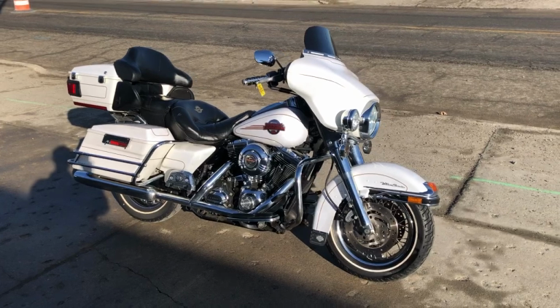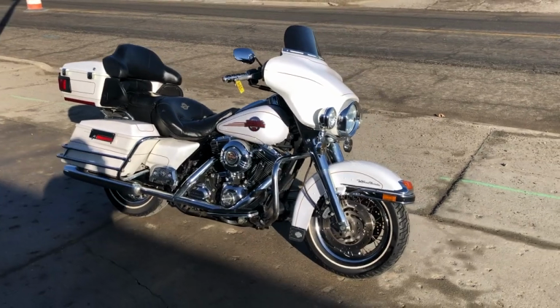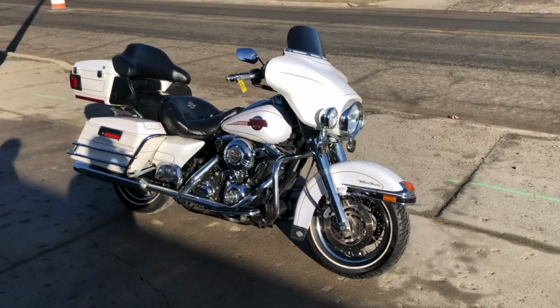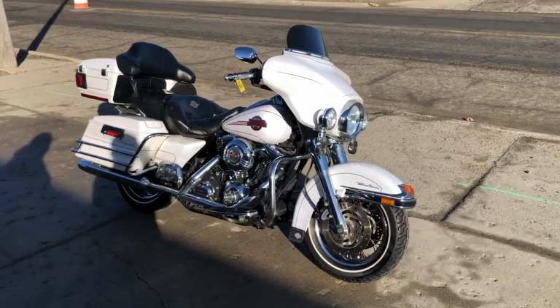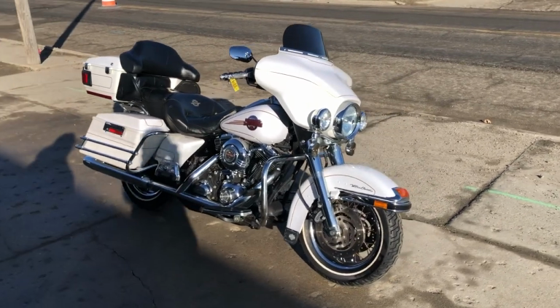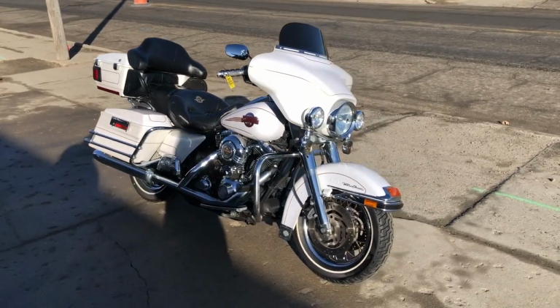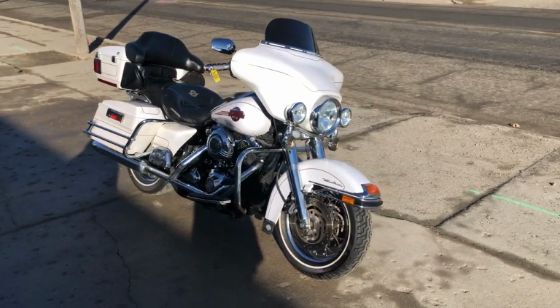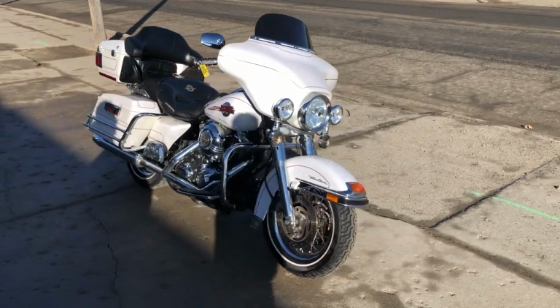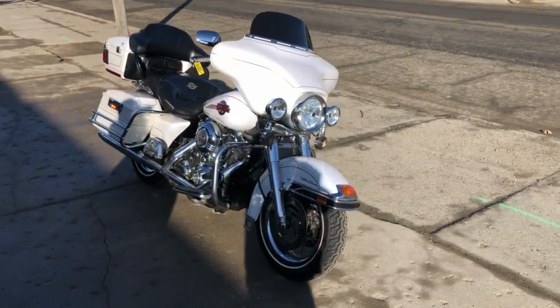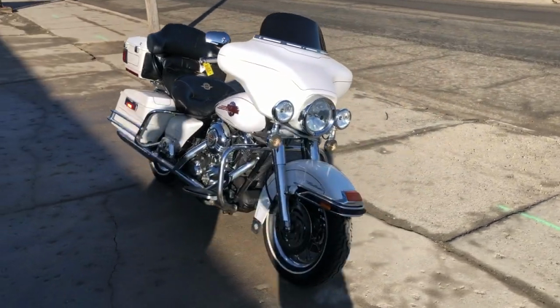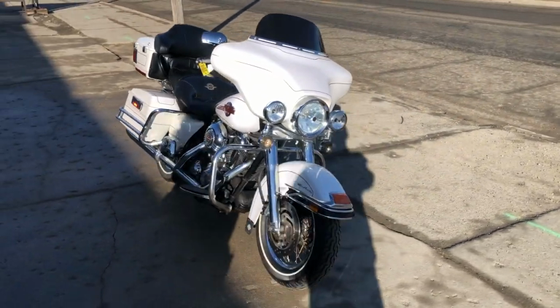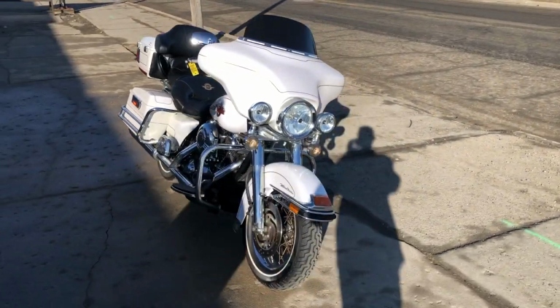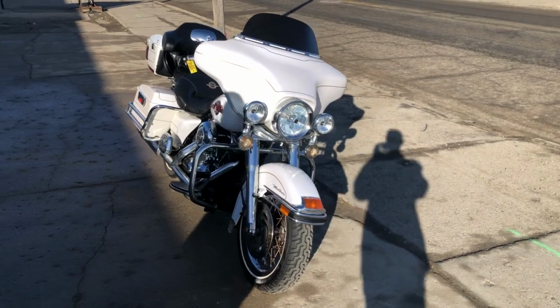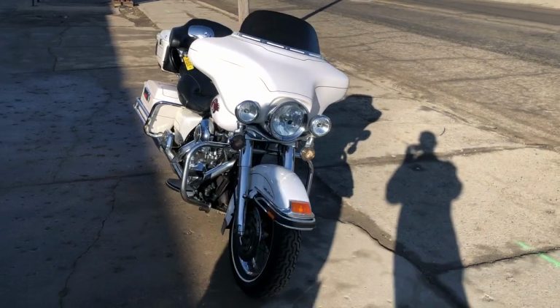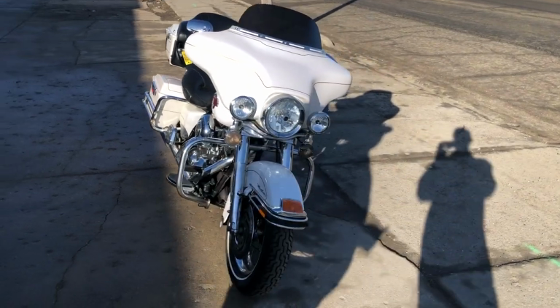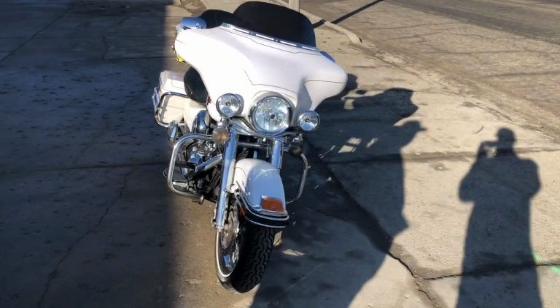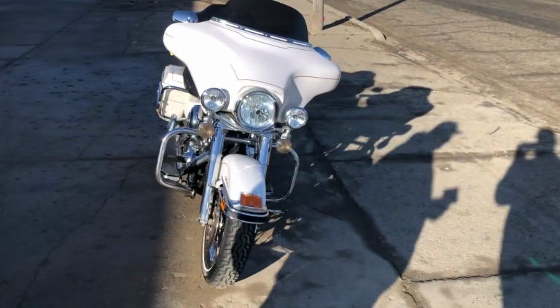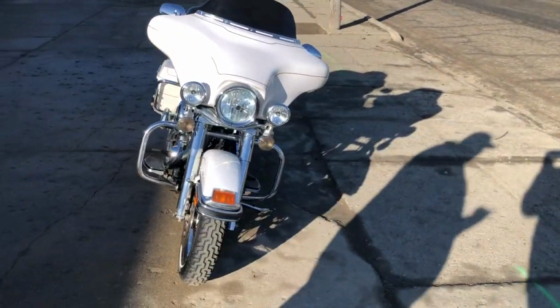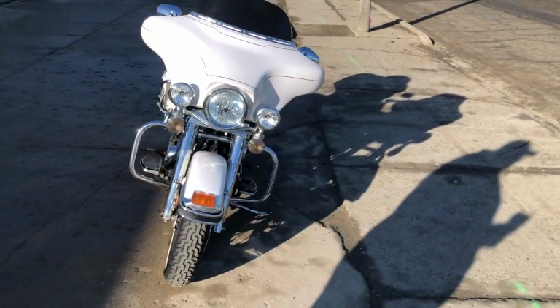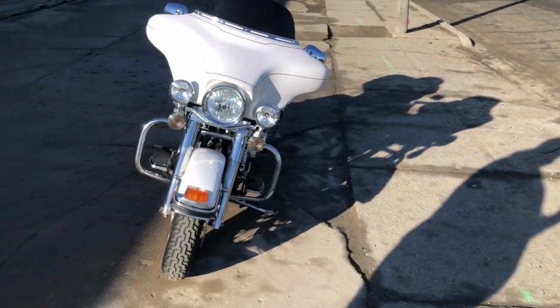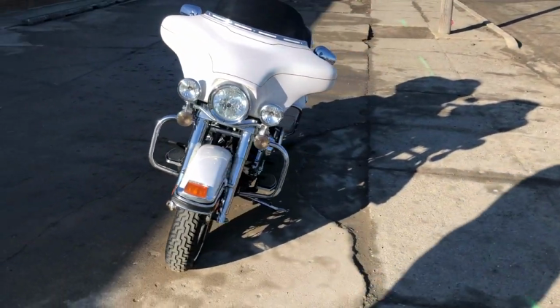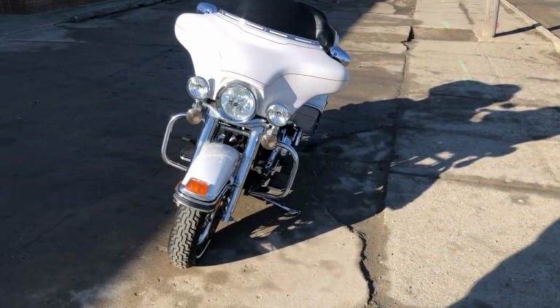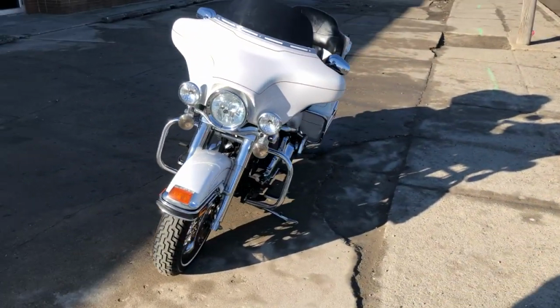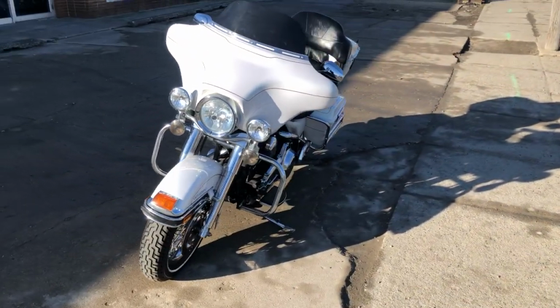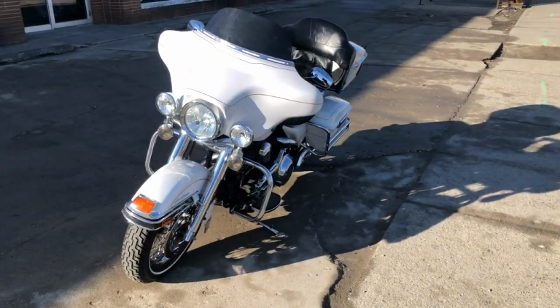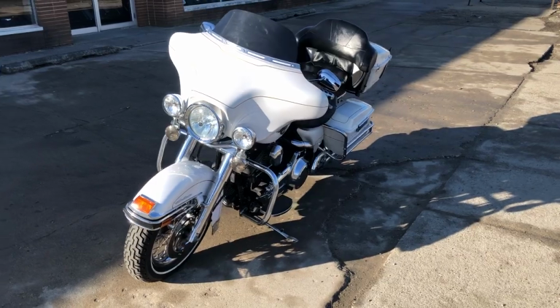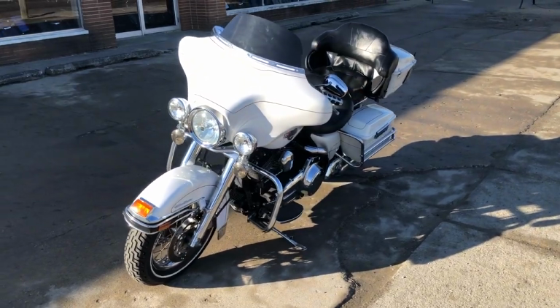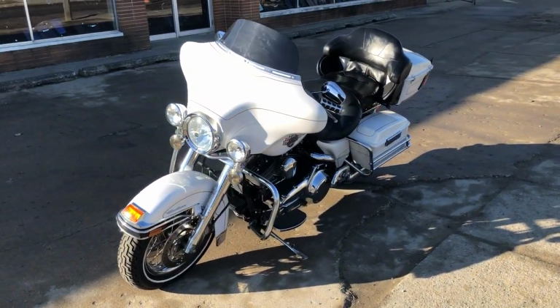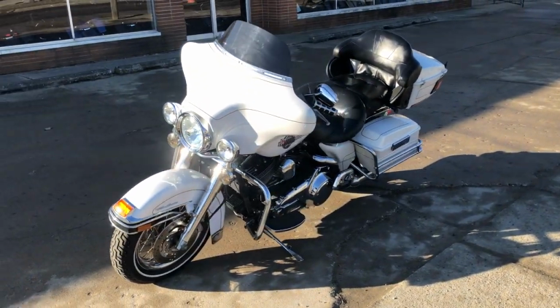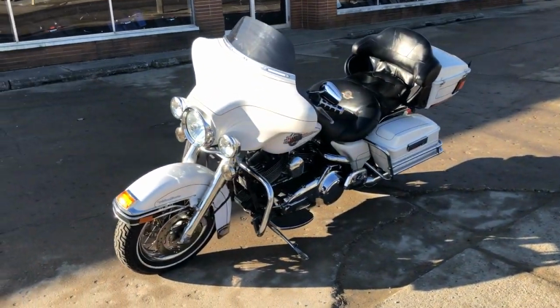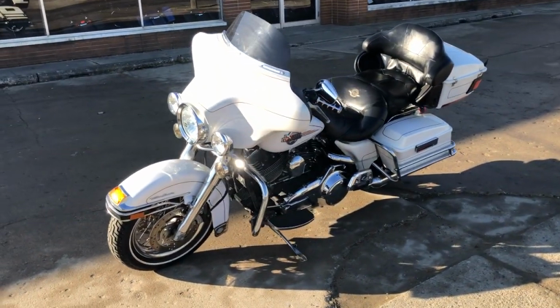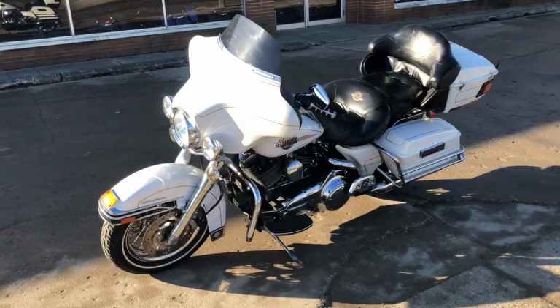Hey guys, approvalpowersports.com here doing some videos on some stuff that just came in. We got a spring weather week ahead, 60 degrees all the time. It's a 2007 Ultra Classic I'm going to show you here.